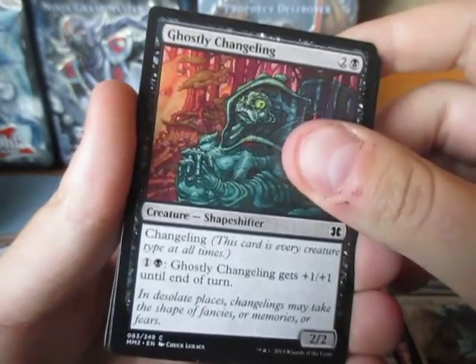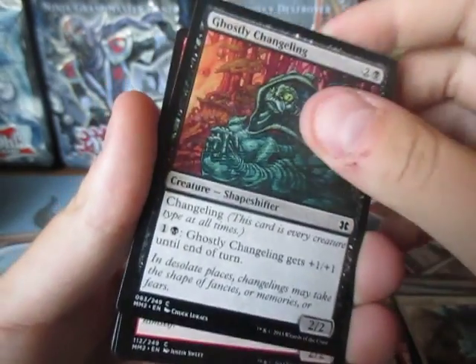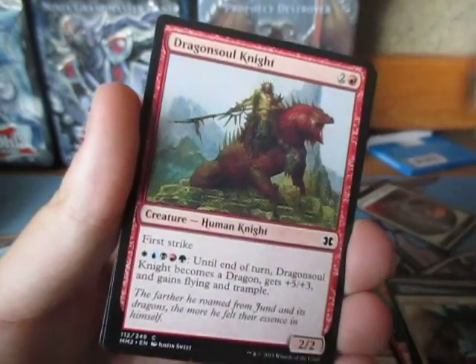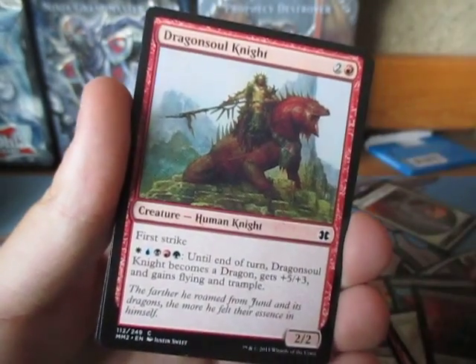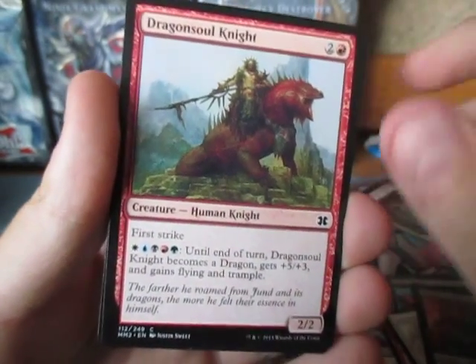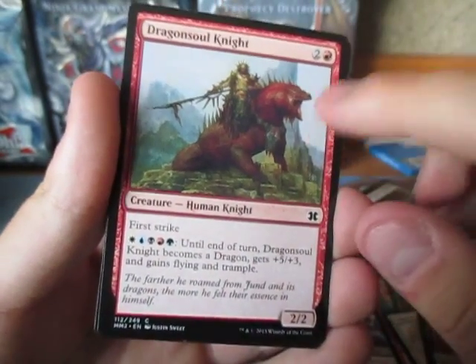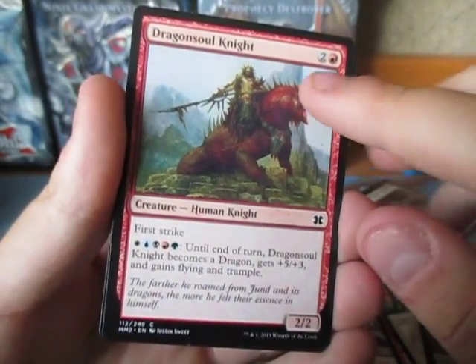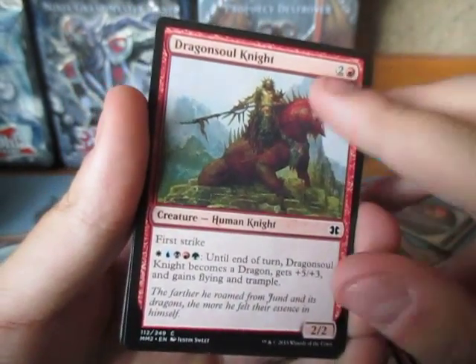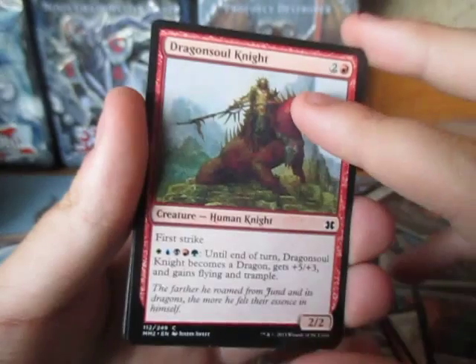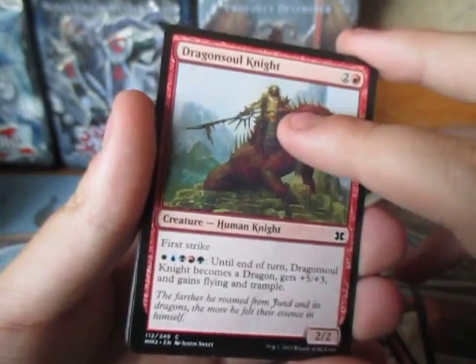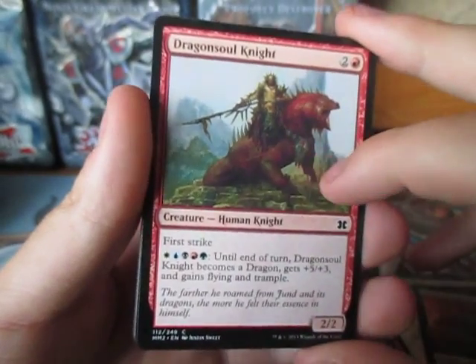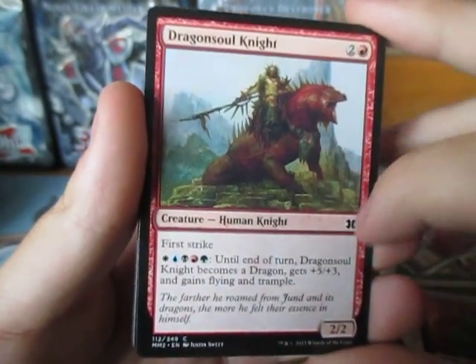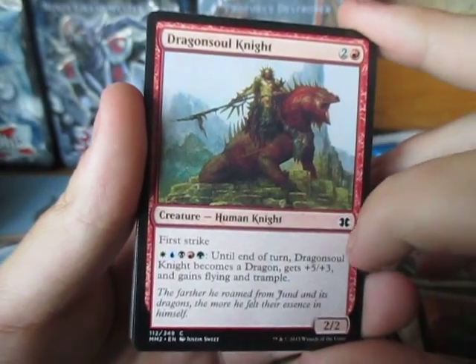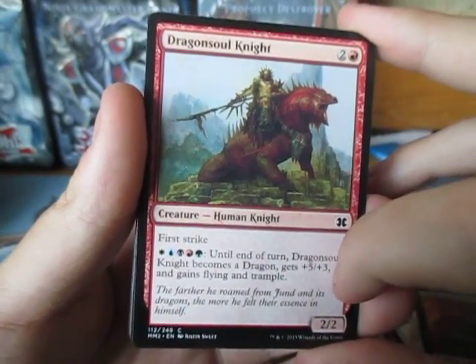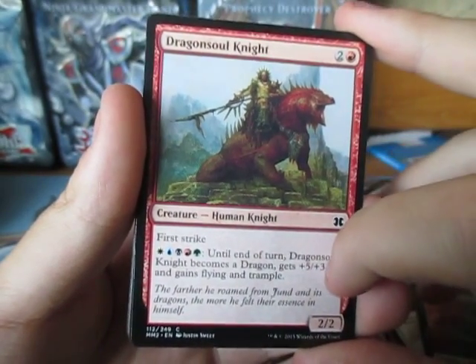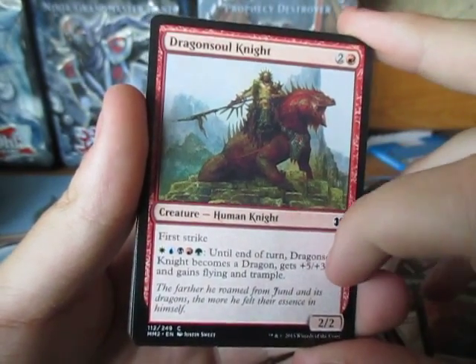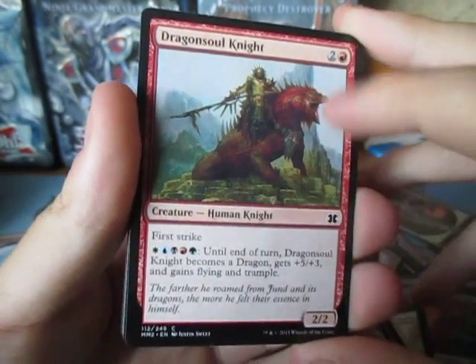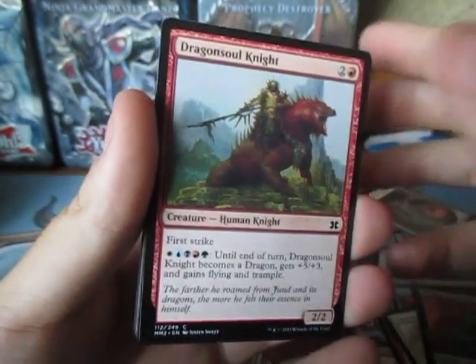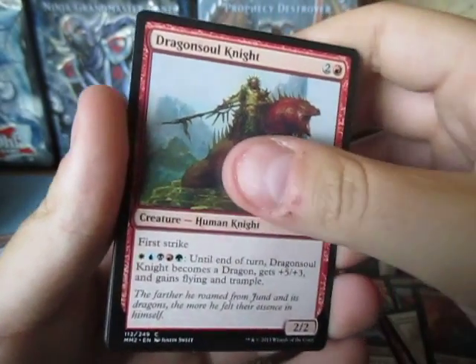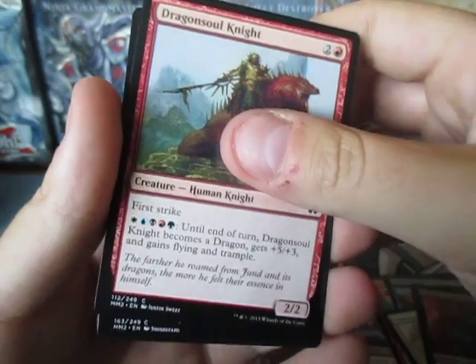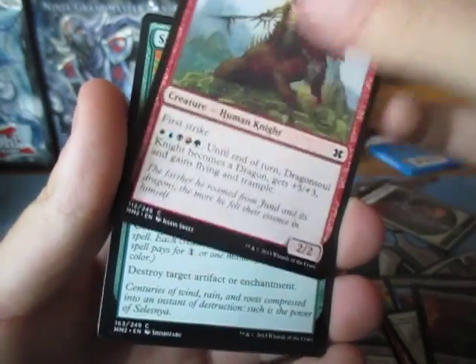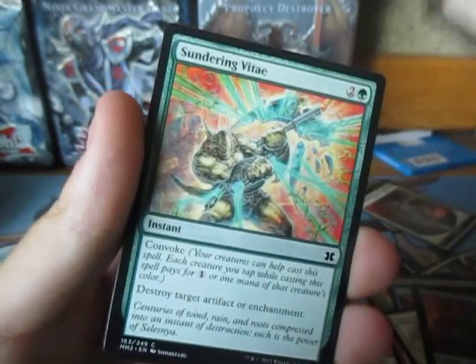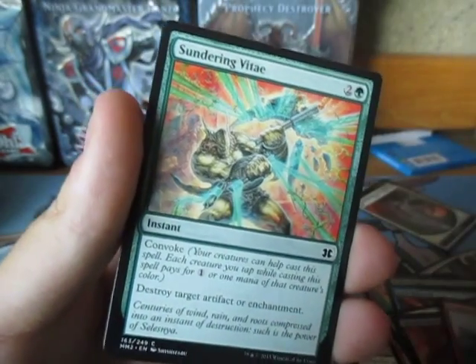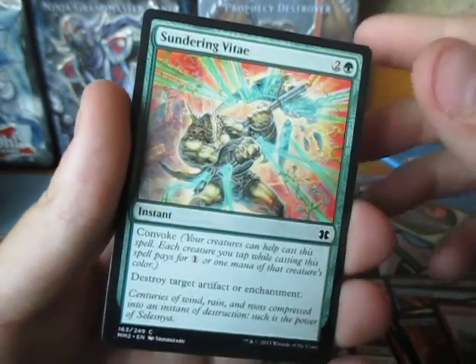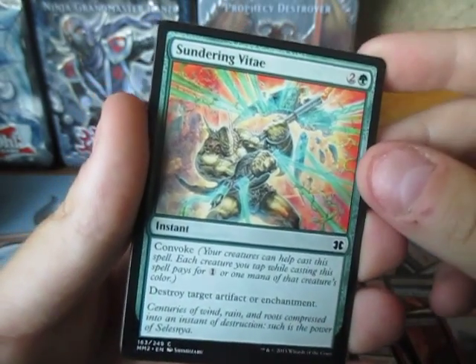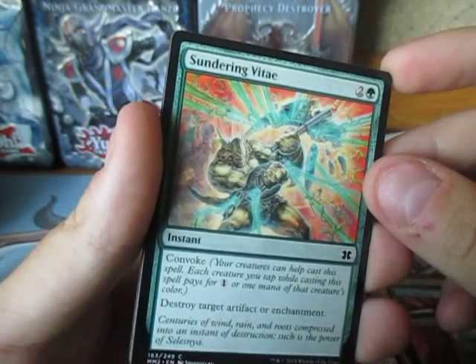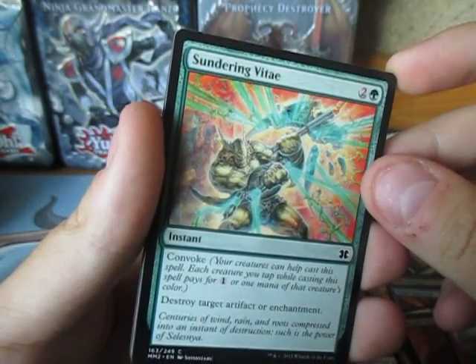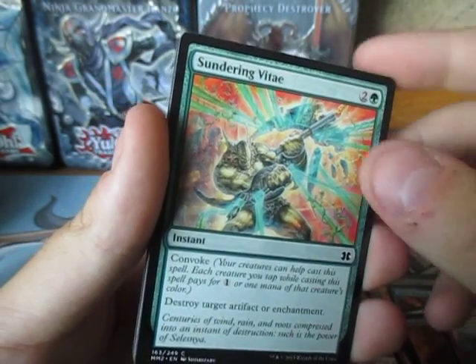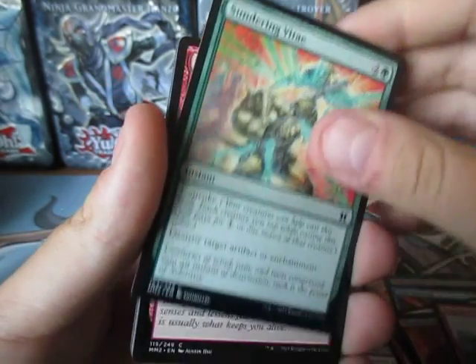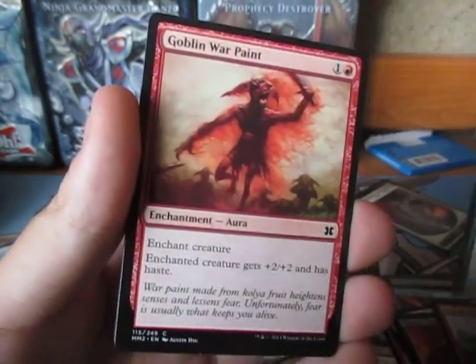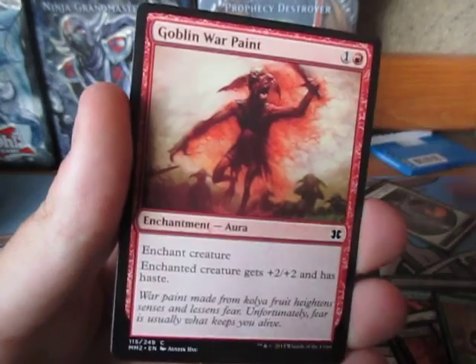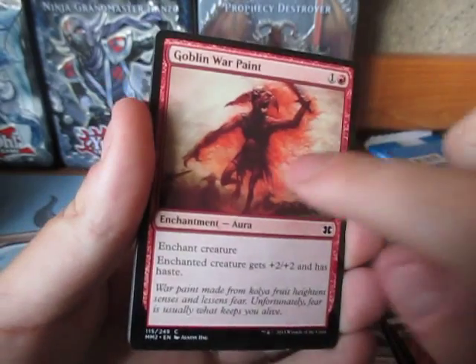That is just weird. Dragon Soul Knight — this one will be very good in a rainbow deck because he gets plus five, plus three, and gains Flying and Trample and becomes a dragon if you pay rainbow. Sundering Vial — basically like Natural Eyes.